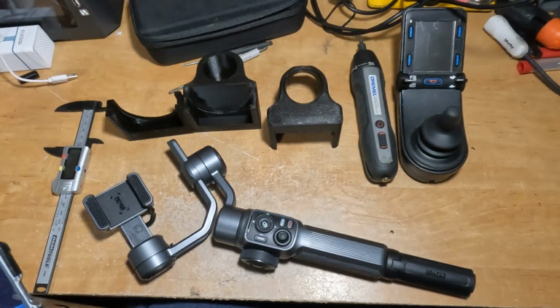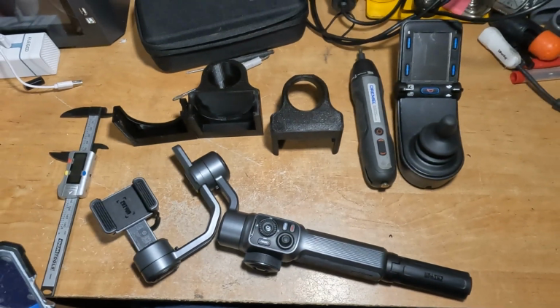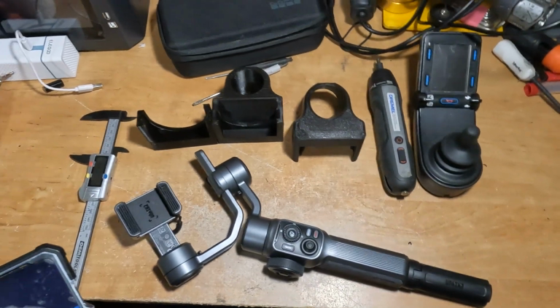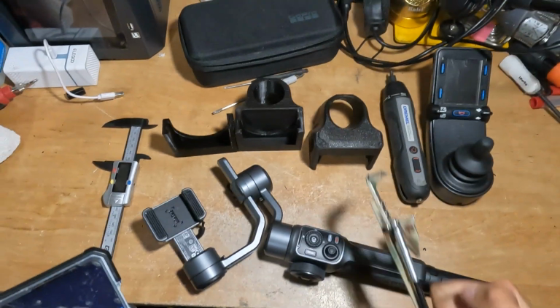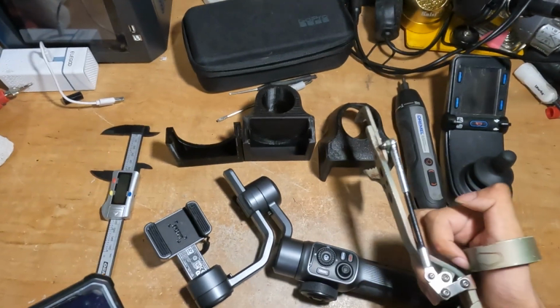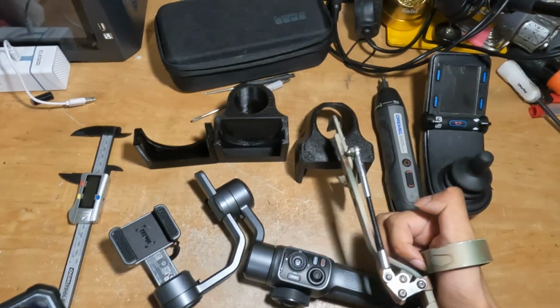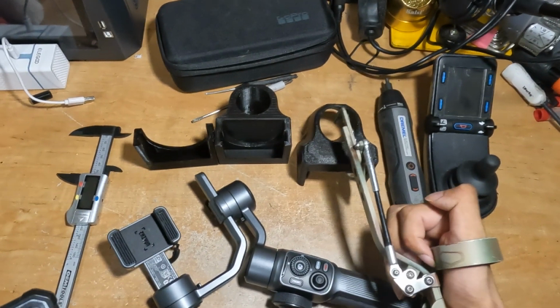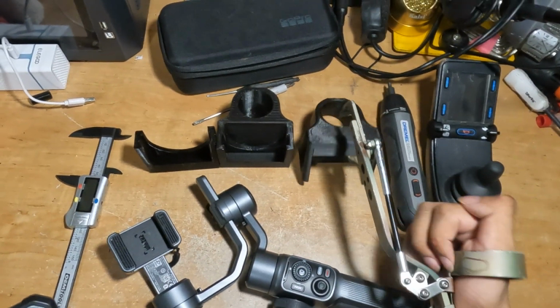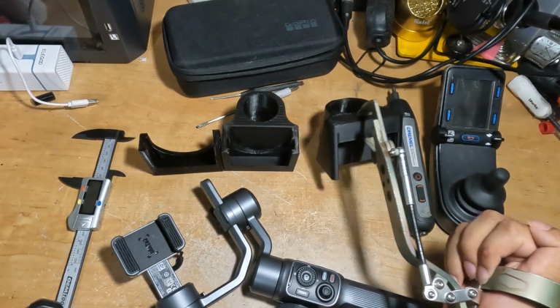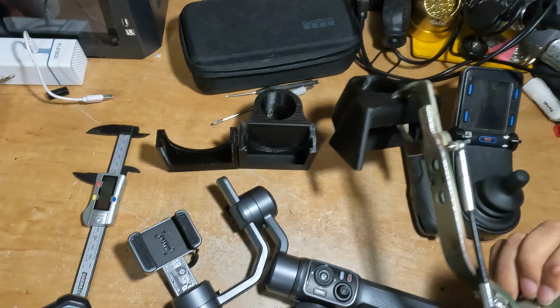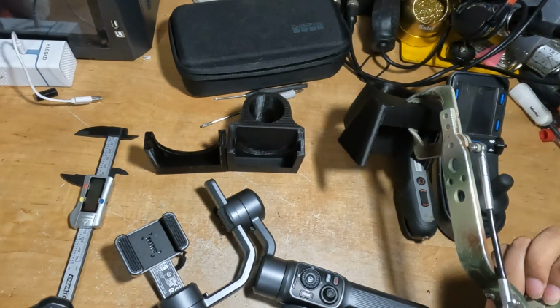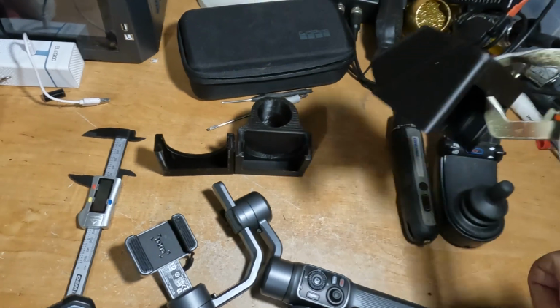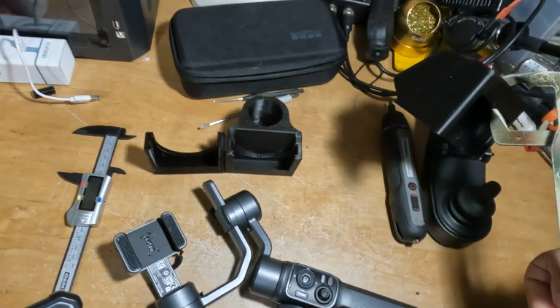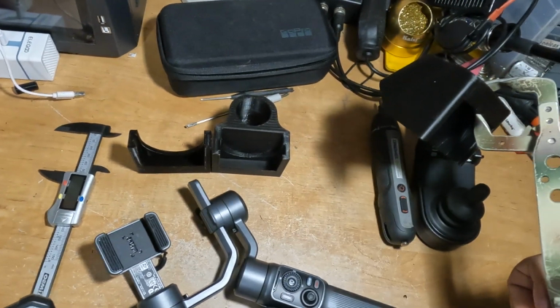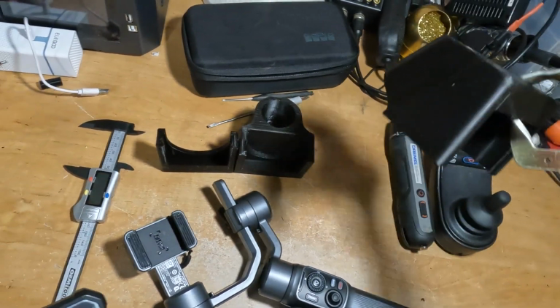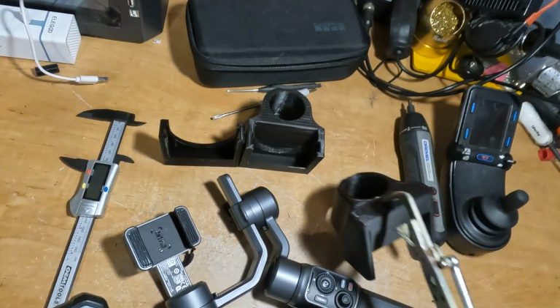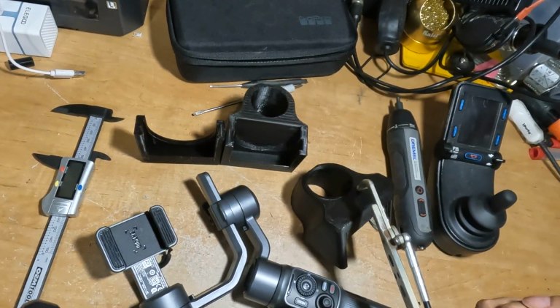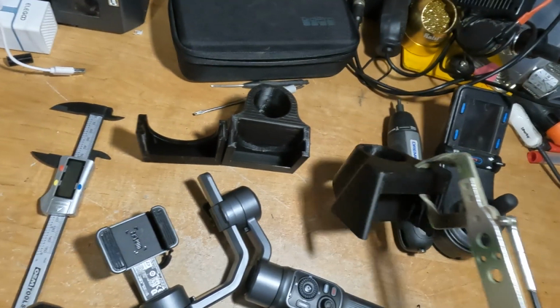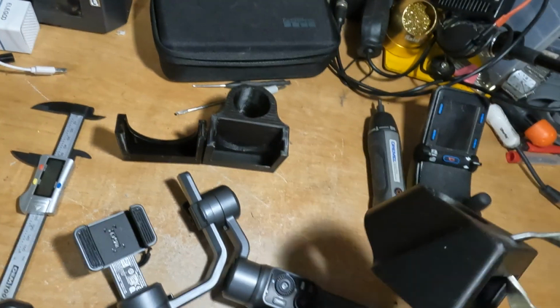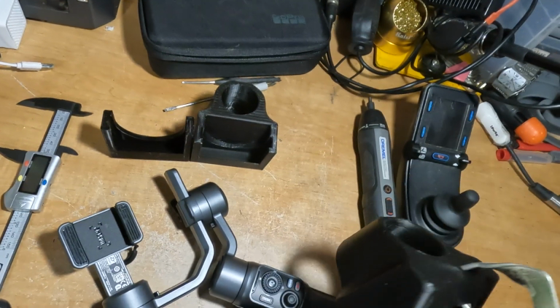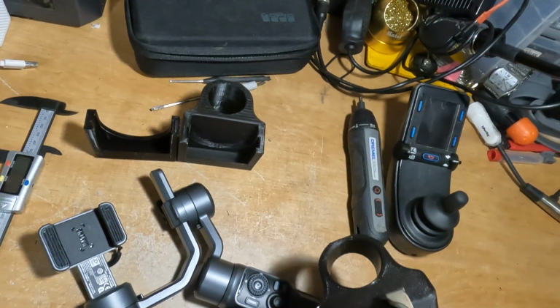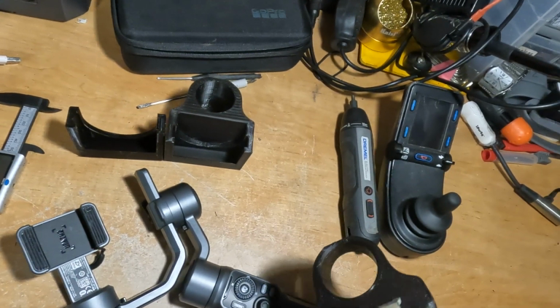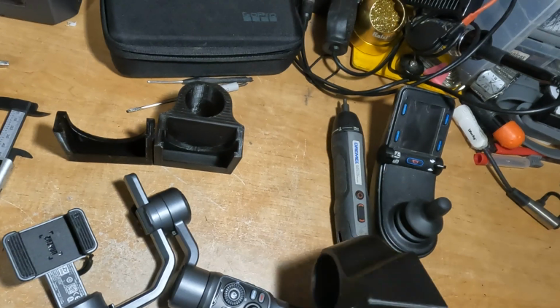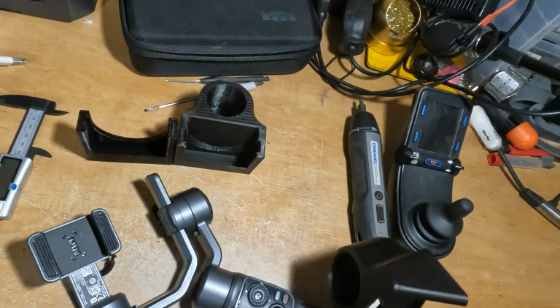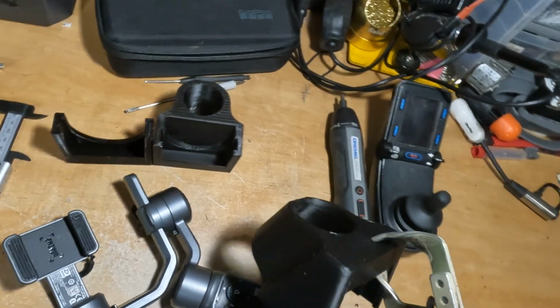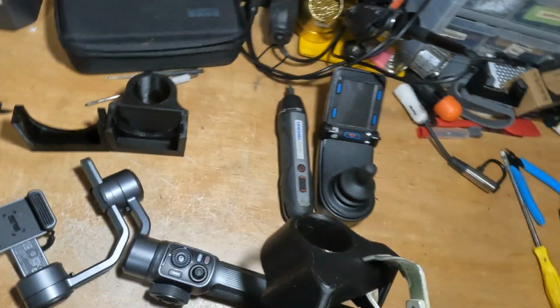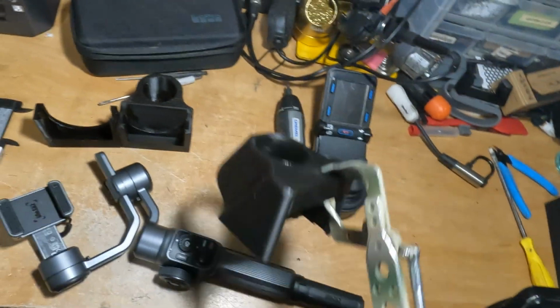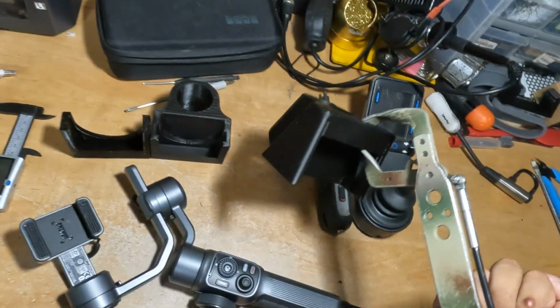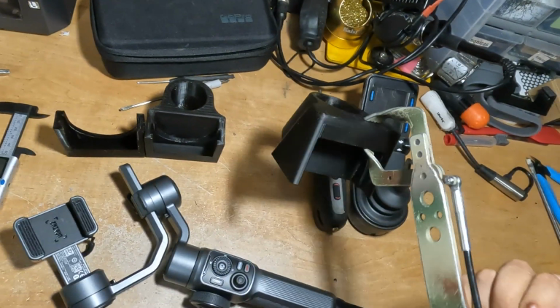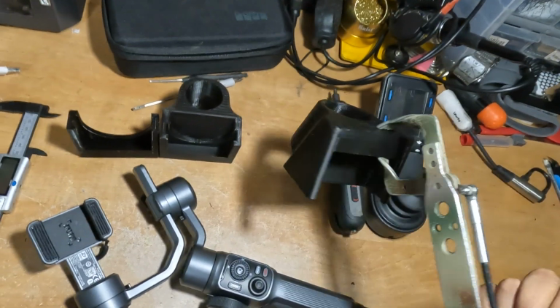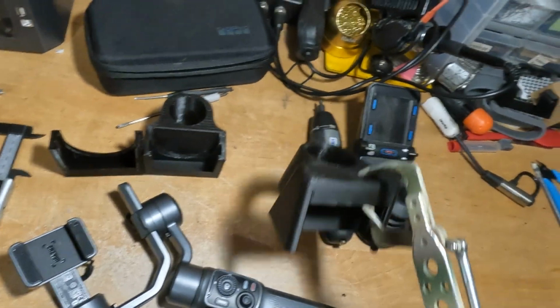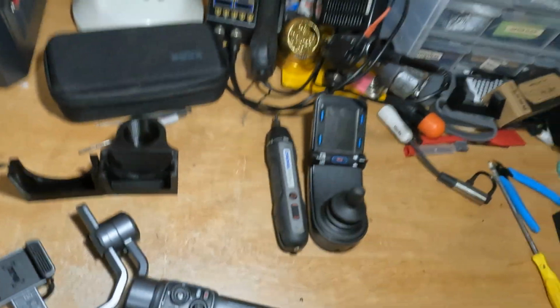I'm finally finished after a couple hours of 3D printing and three test pieces. This final one is the one I liked and that fit properly with all the dimensions correctly.